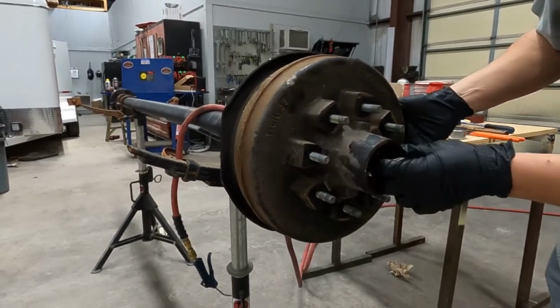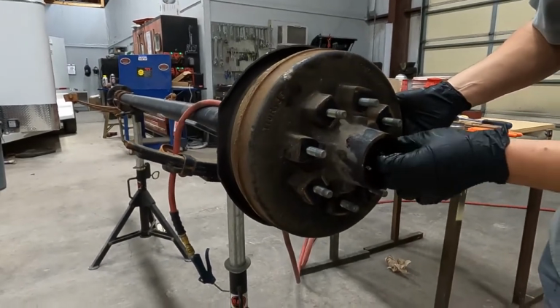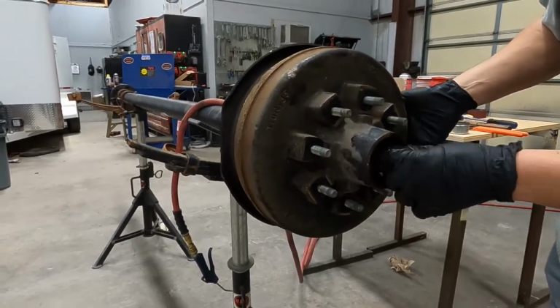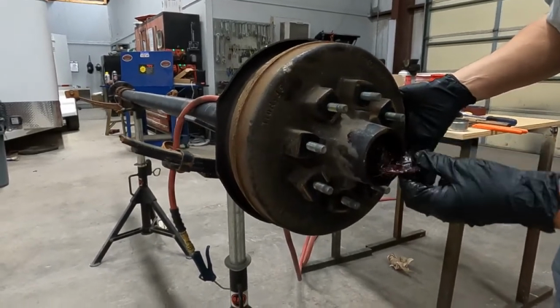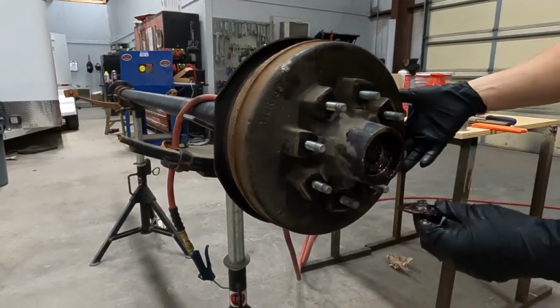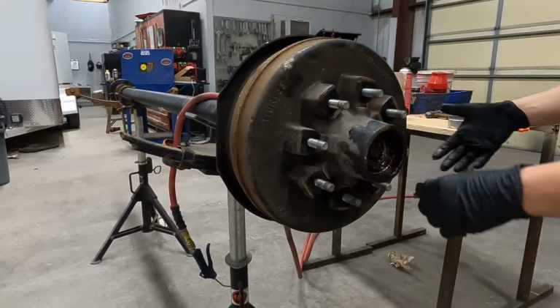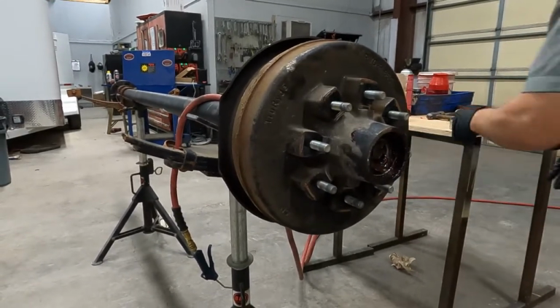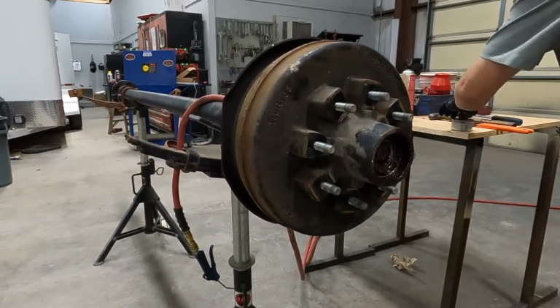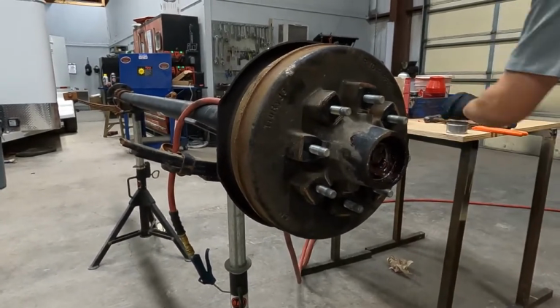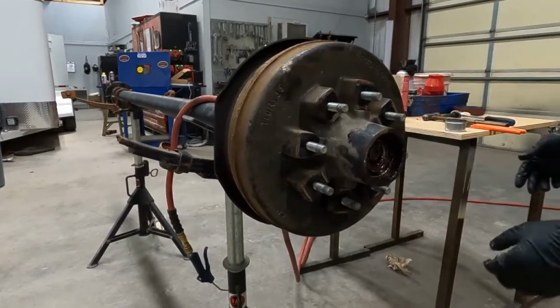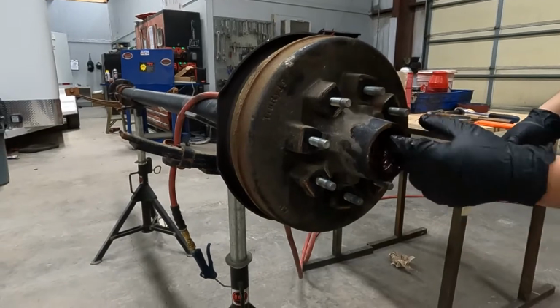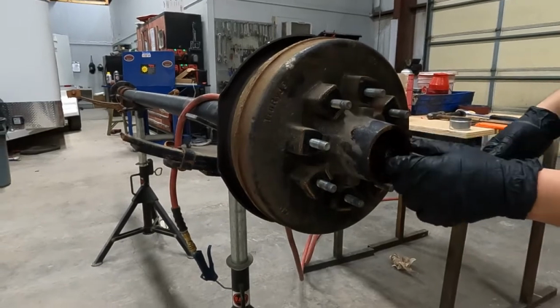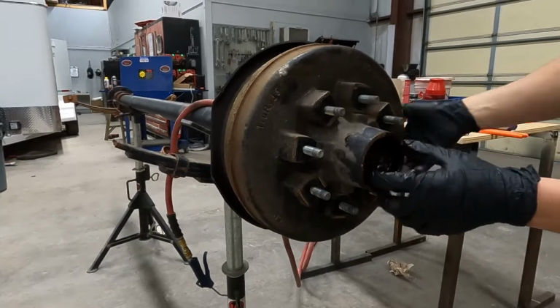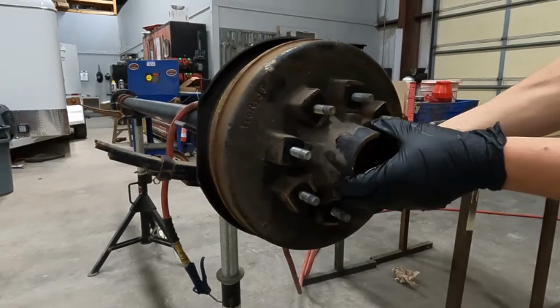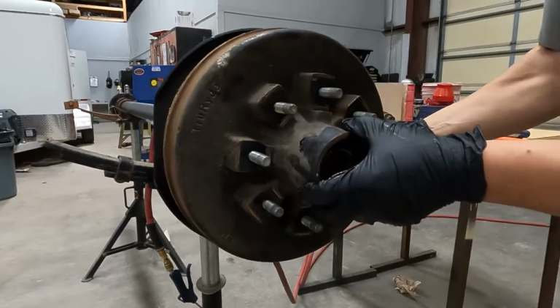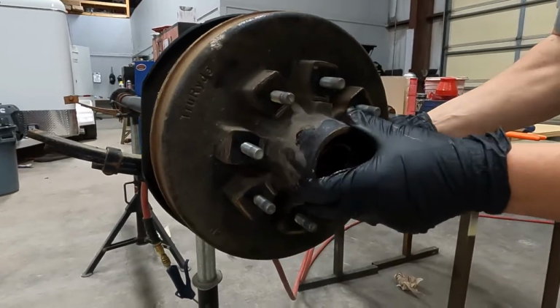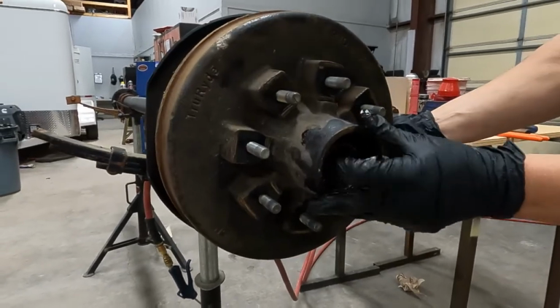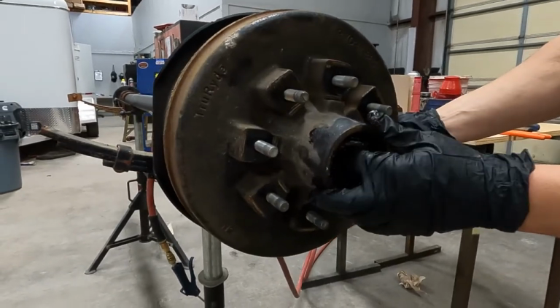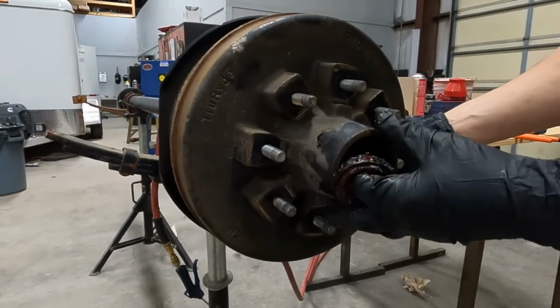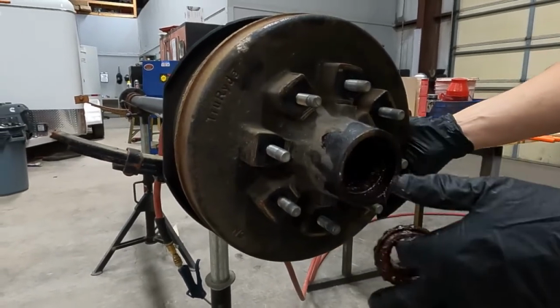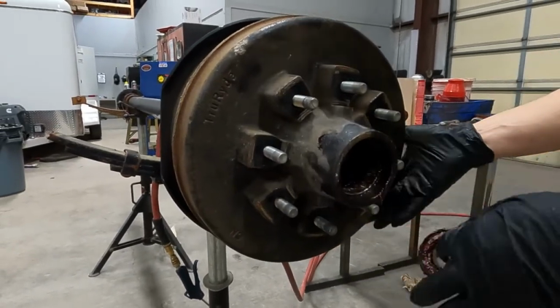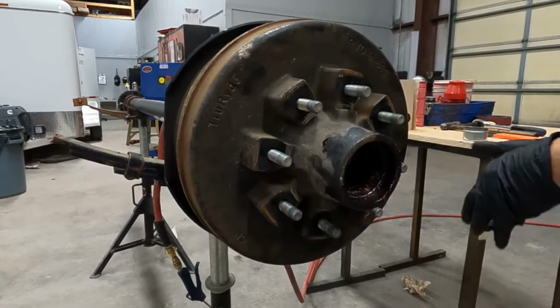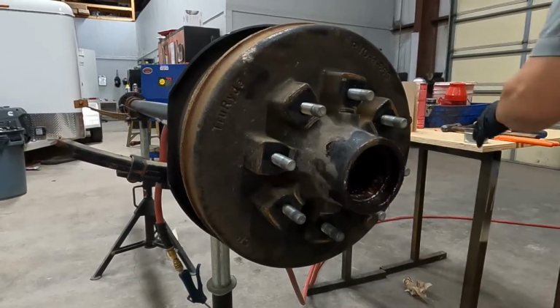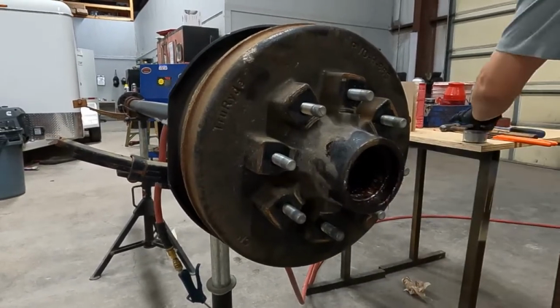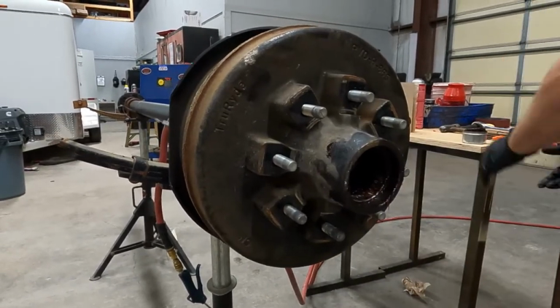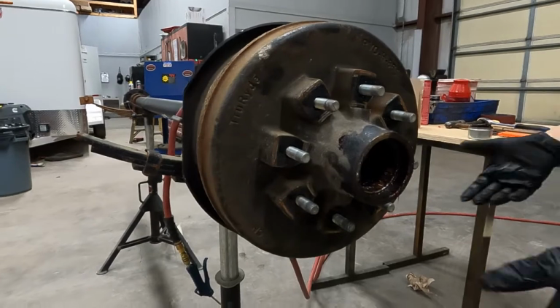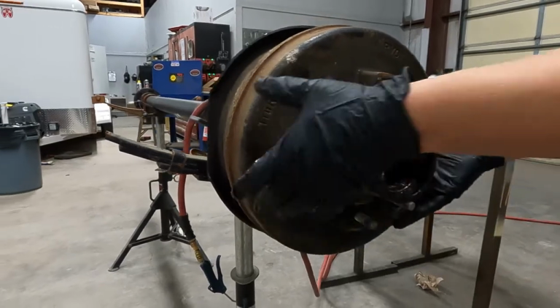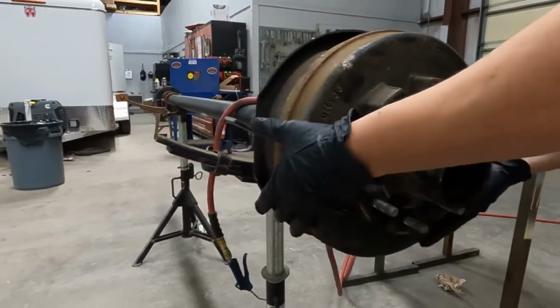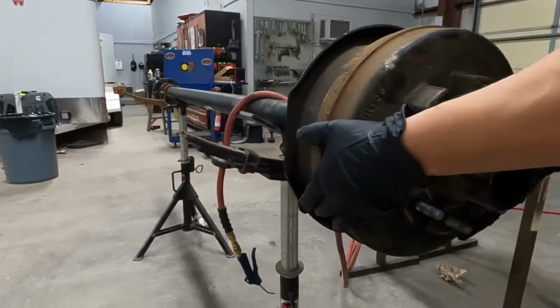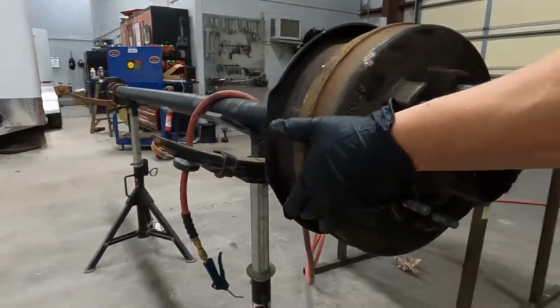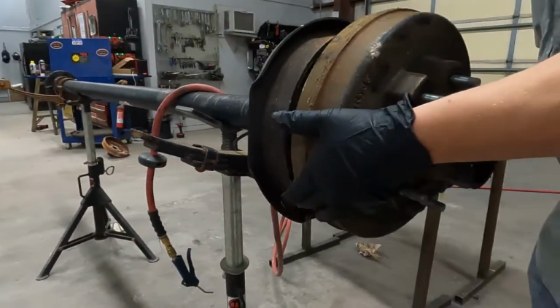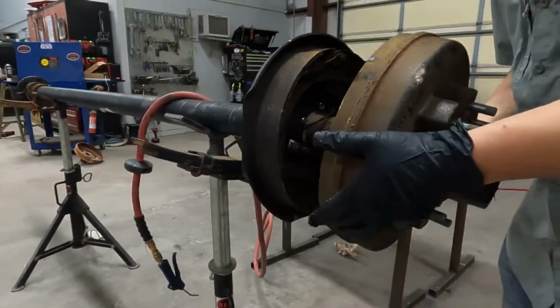We'll take the washer out, then our bearing, and now we will remove our drum.